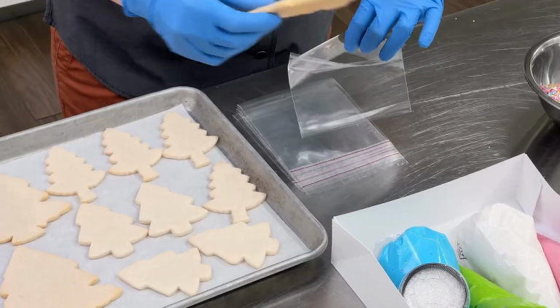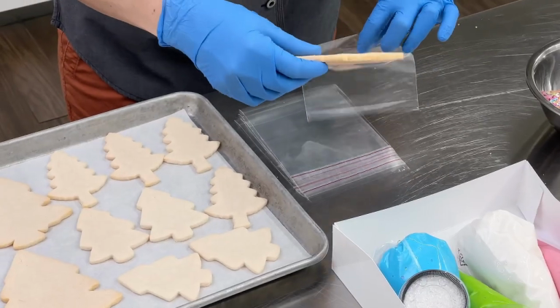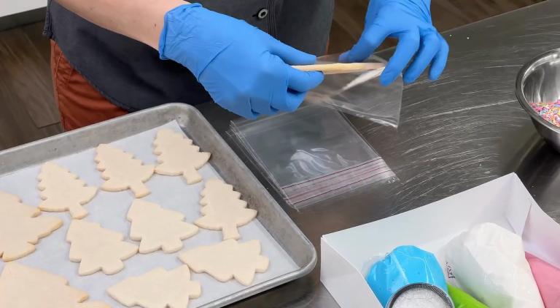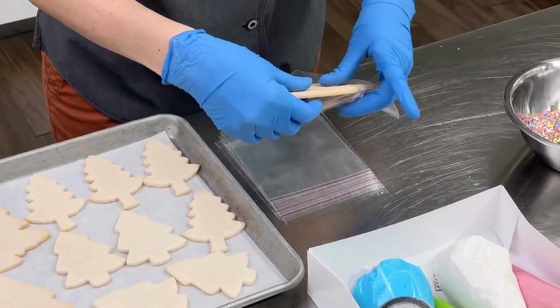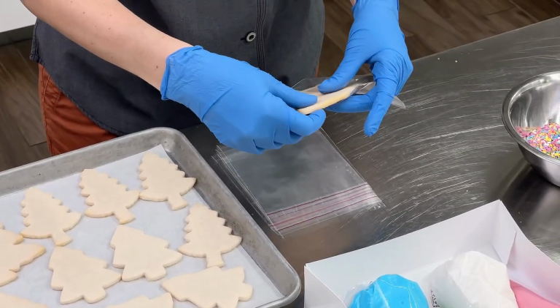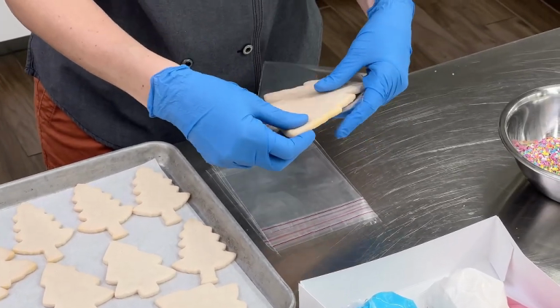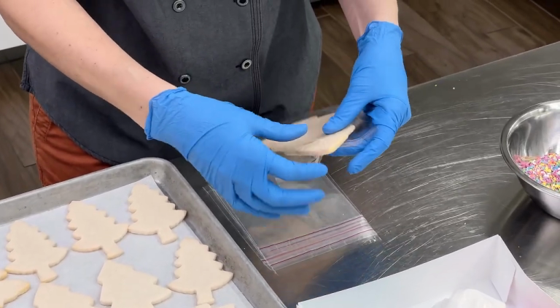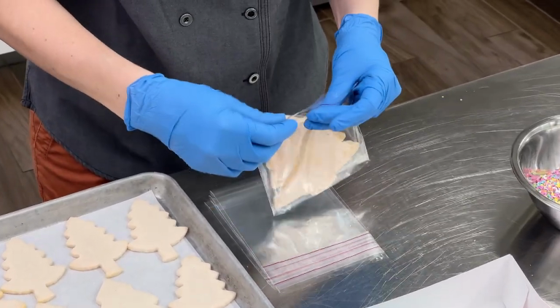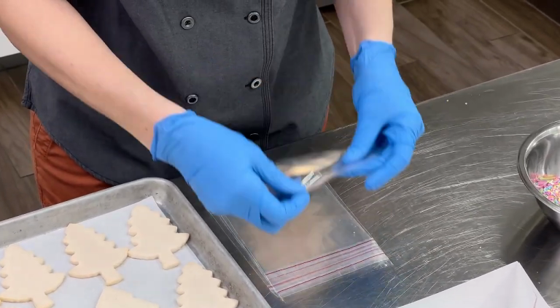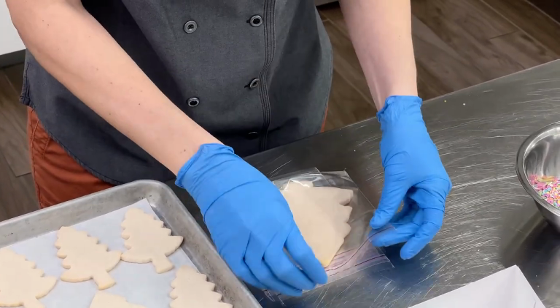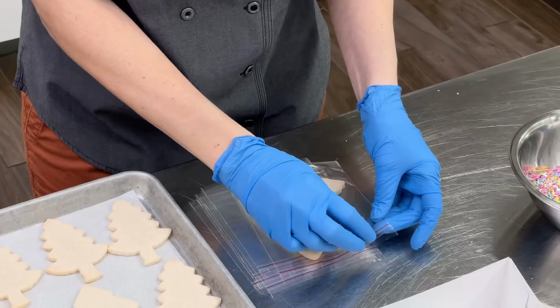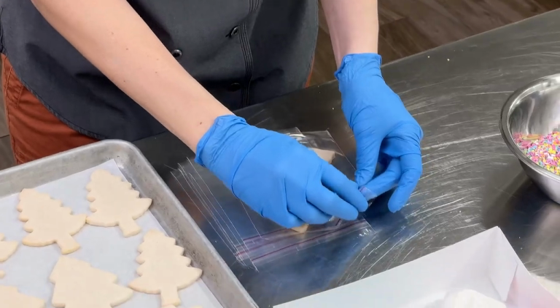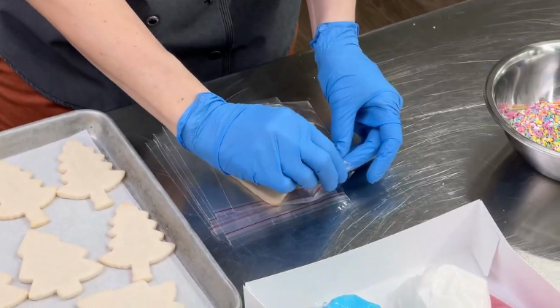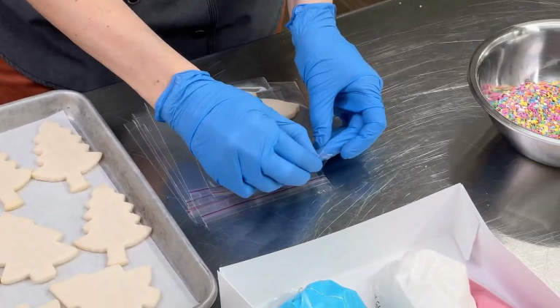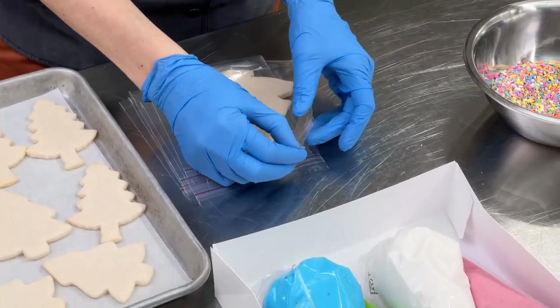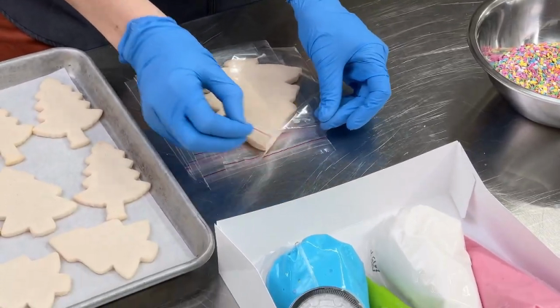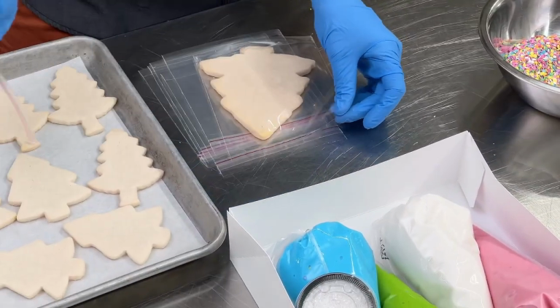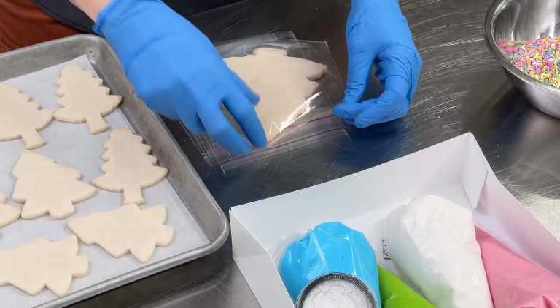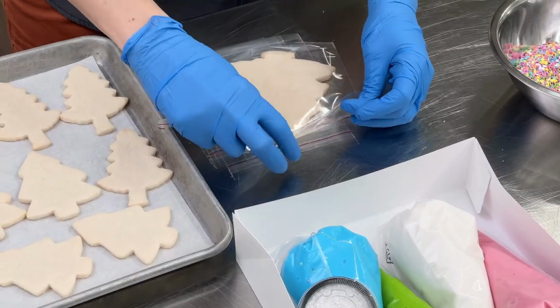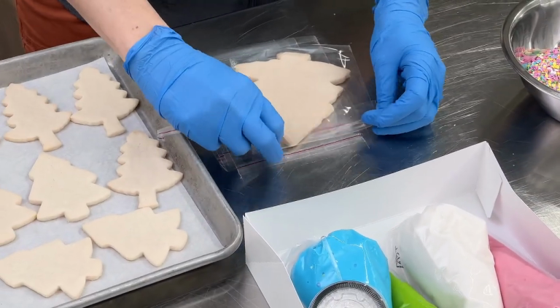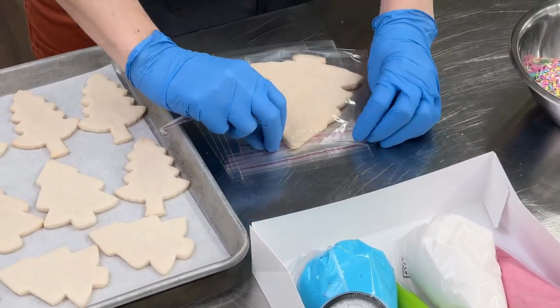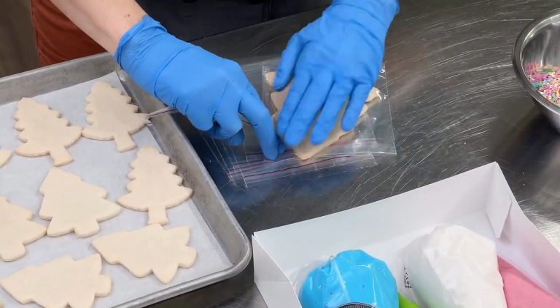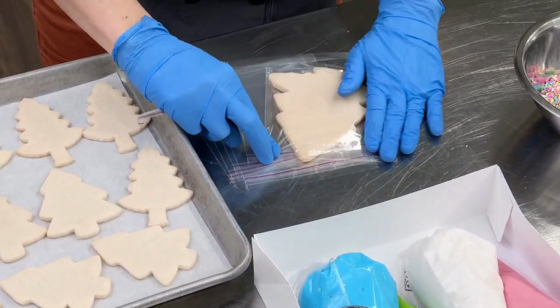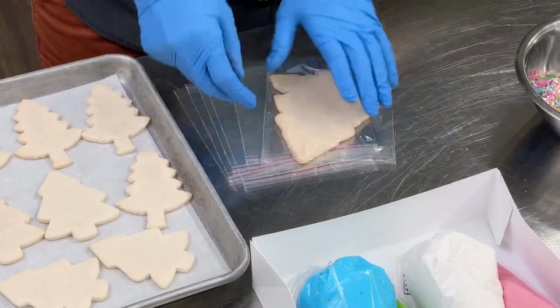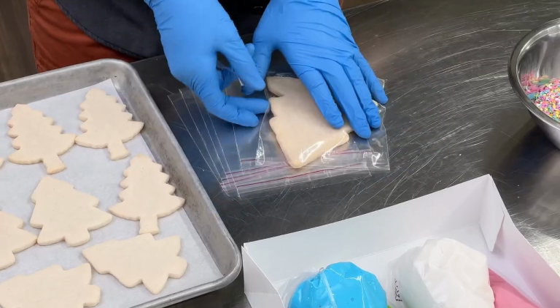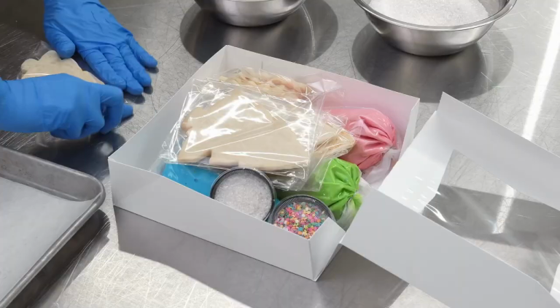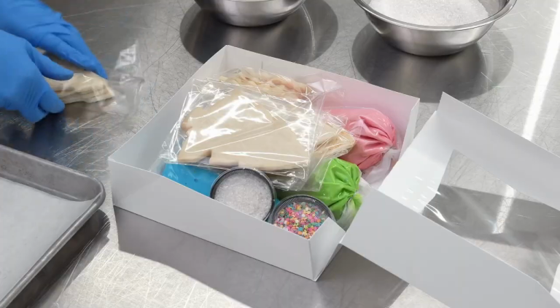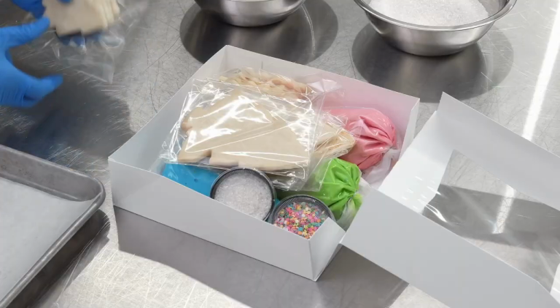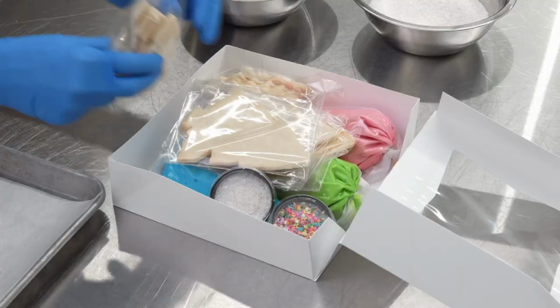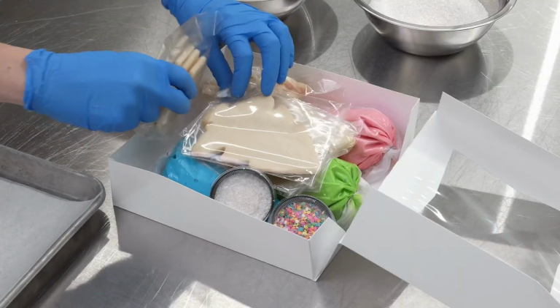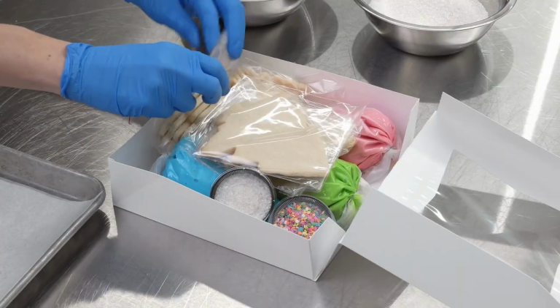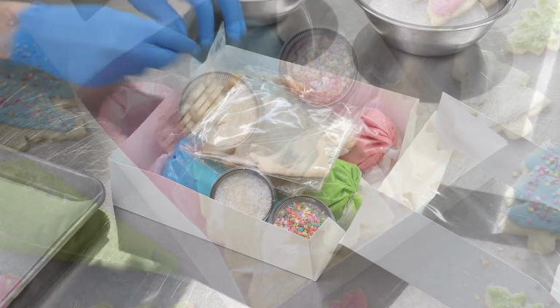Last, I load my cookies into these cookie bags. What I love about these cookie bags is that they seal so they keep my cookies nice and fresh. I can do one larger sugar cookie, or they'll also fit packs of smaller sugar cookies.